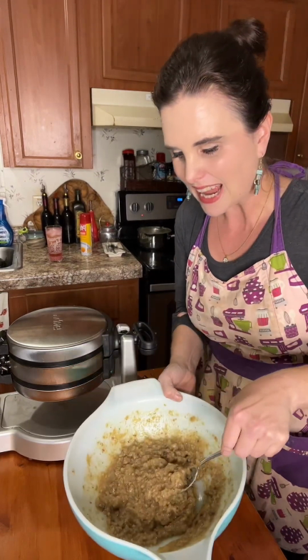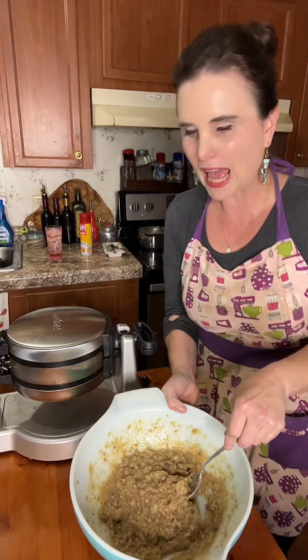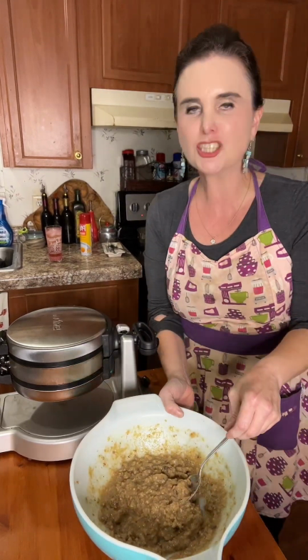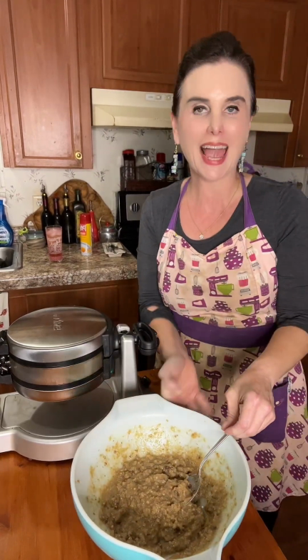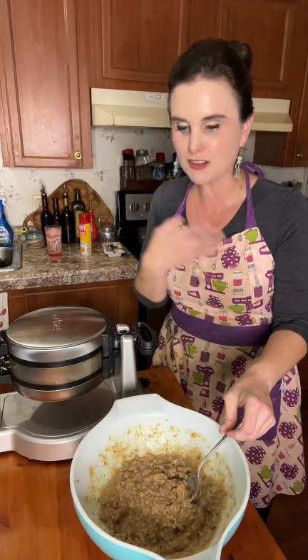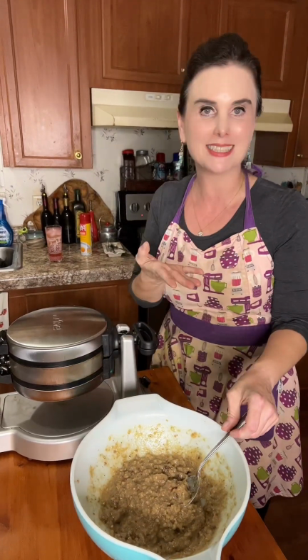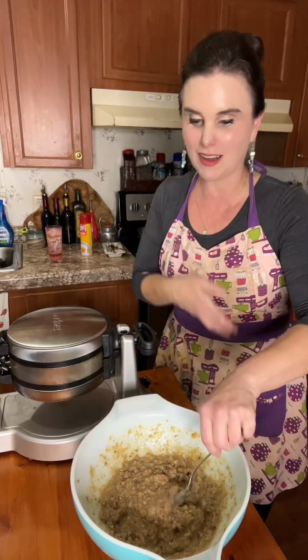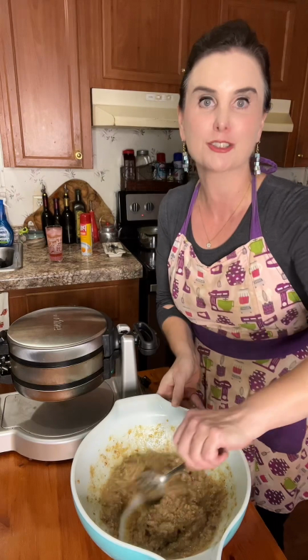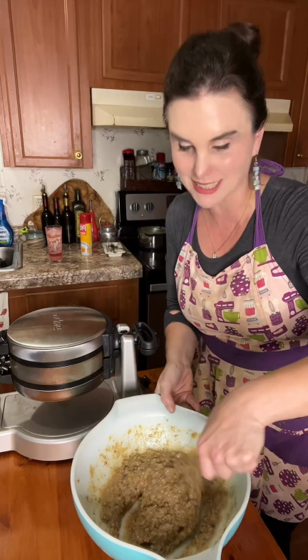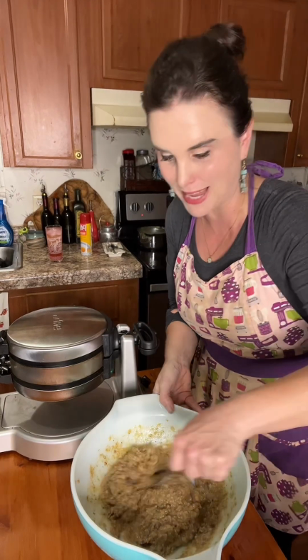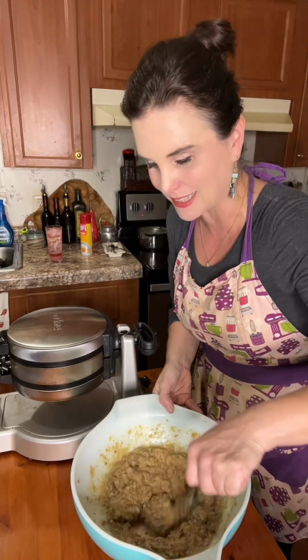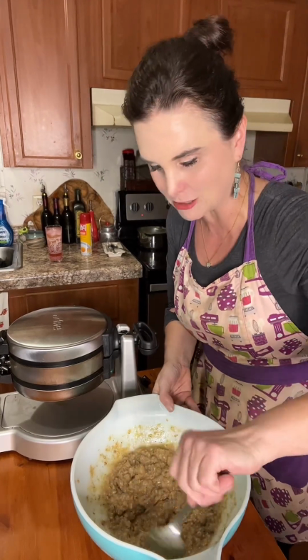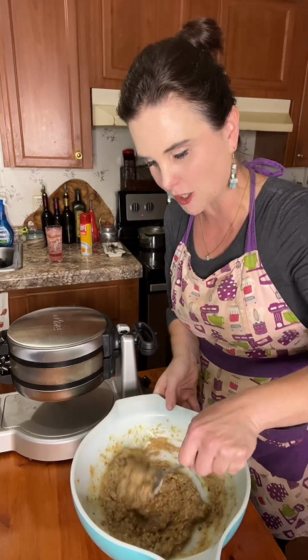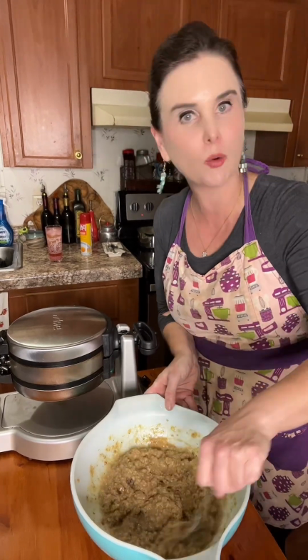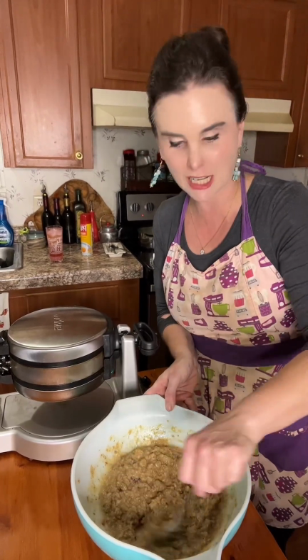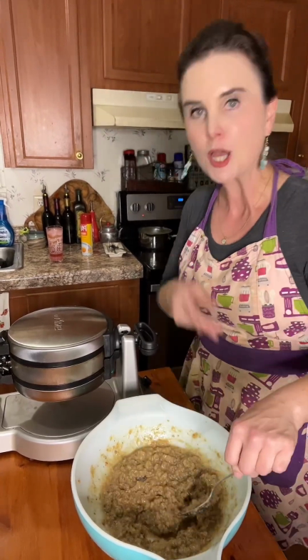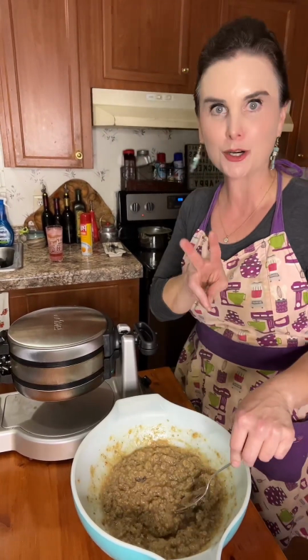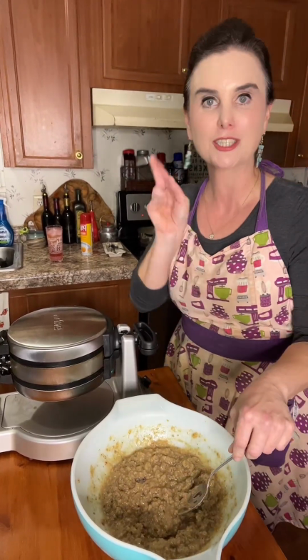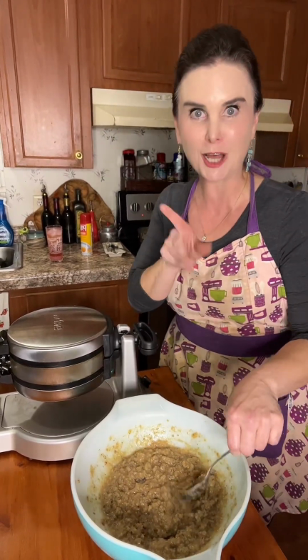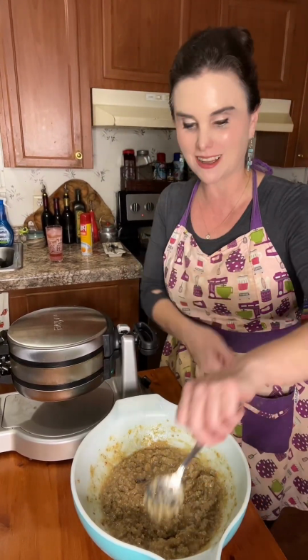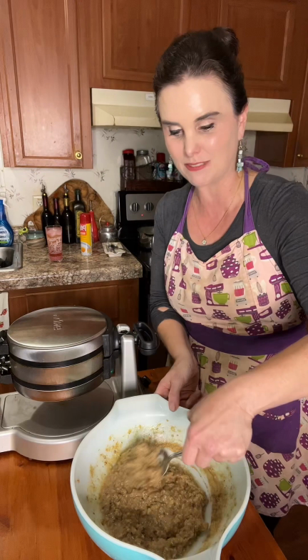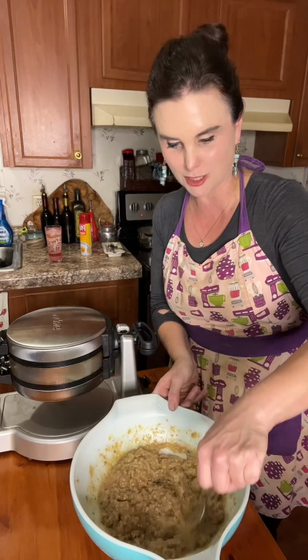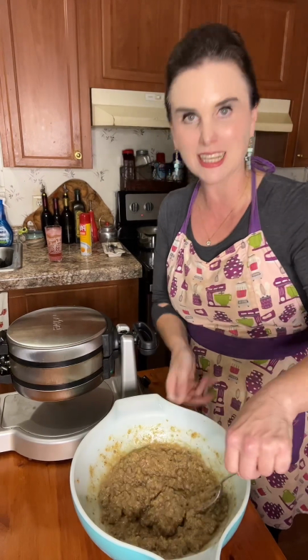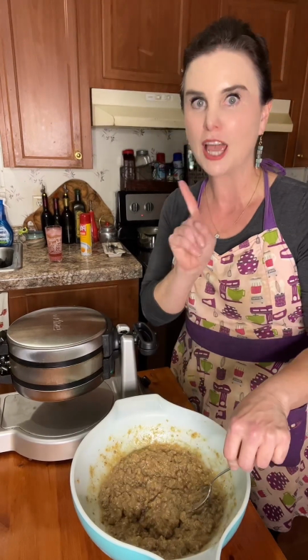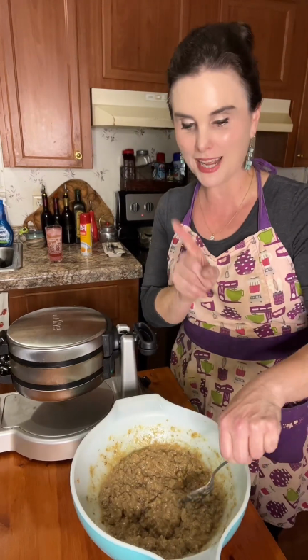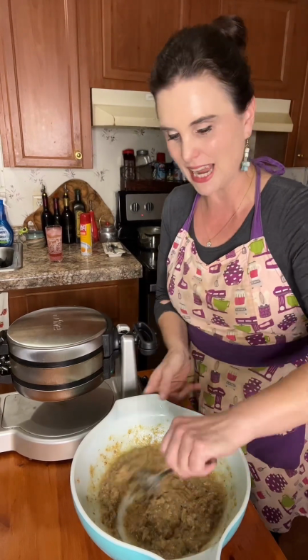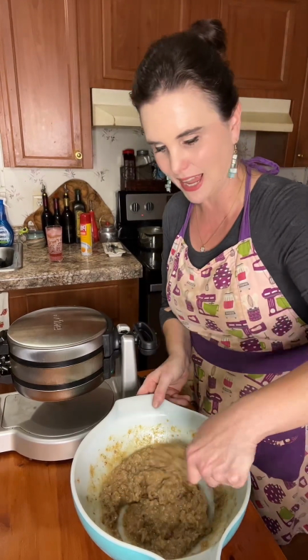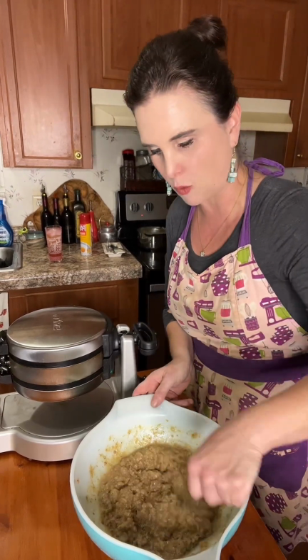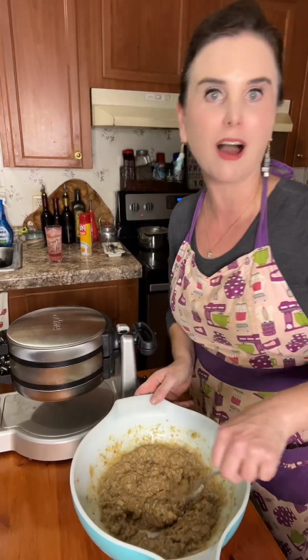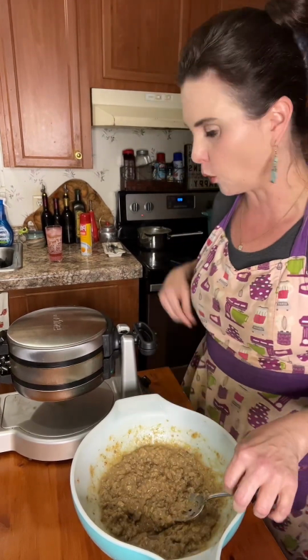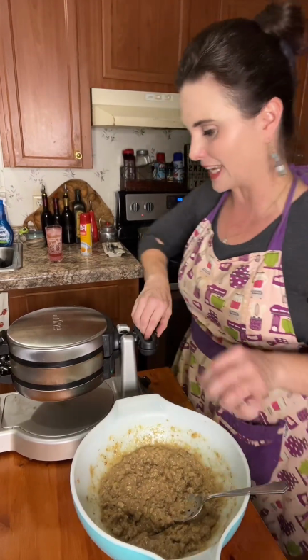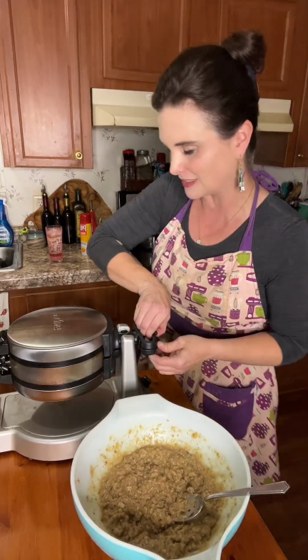How much broth you add all depends on how your dressing is made, honestly. So start off at a quarter cup per two cups of leftover dressing and one egg, then add more broth accordingly as you need.